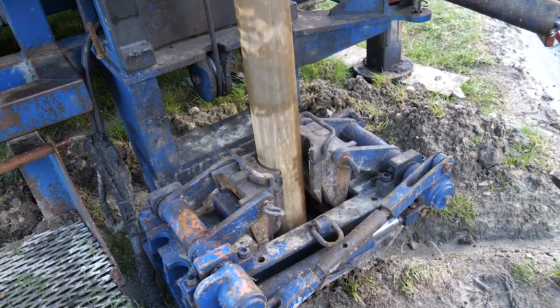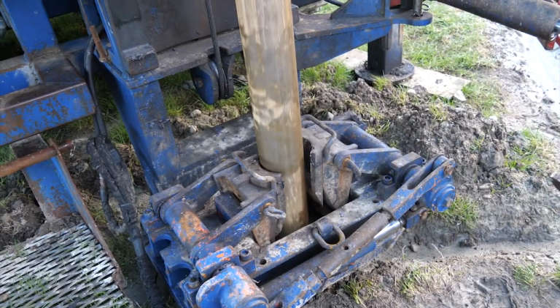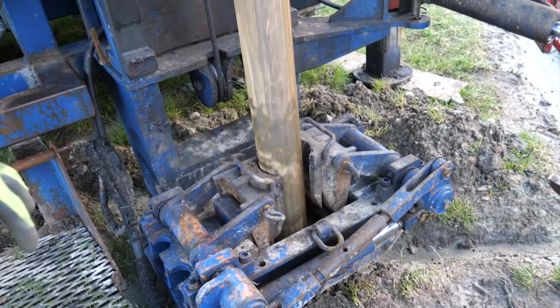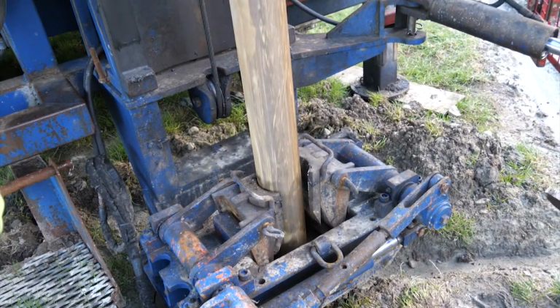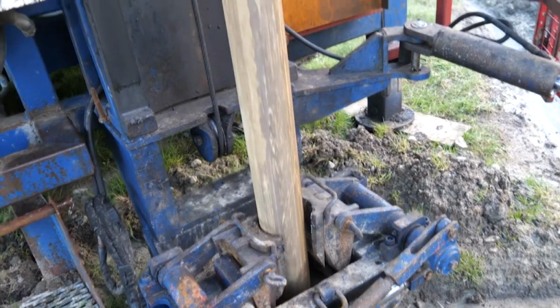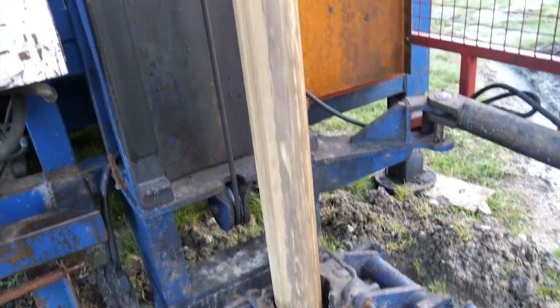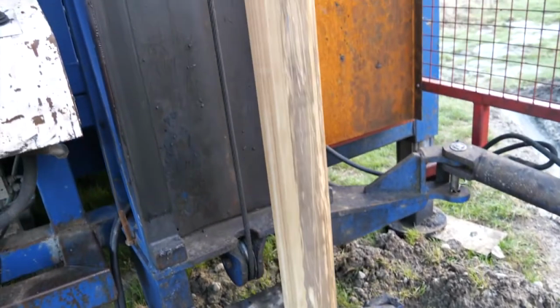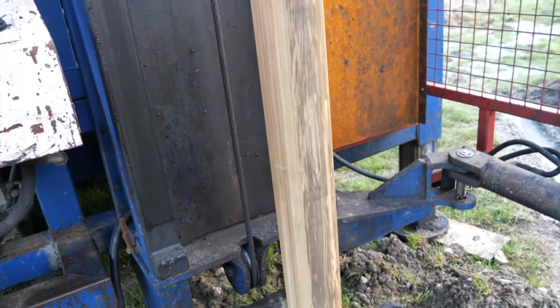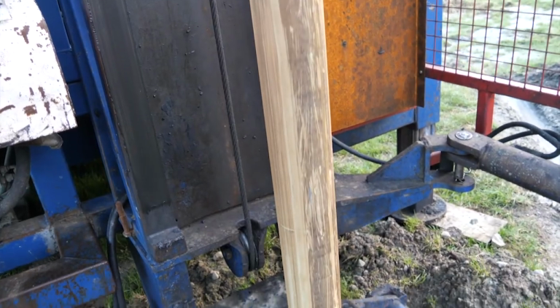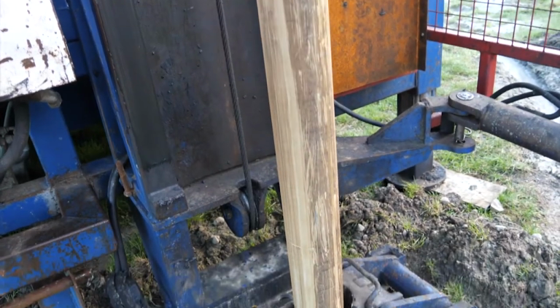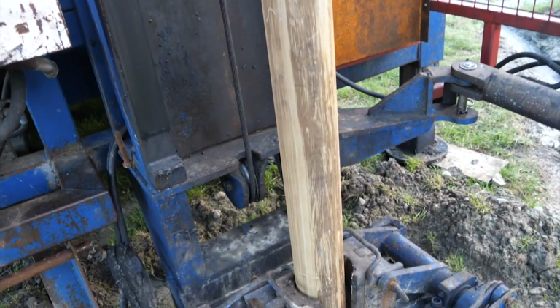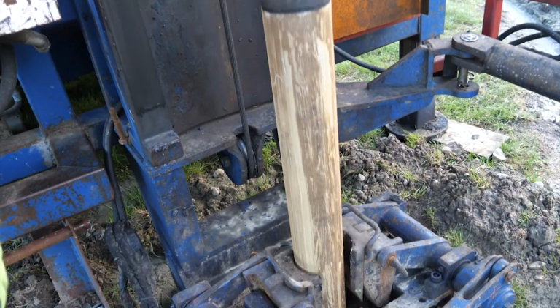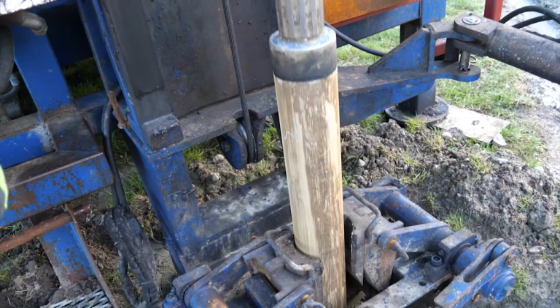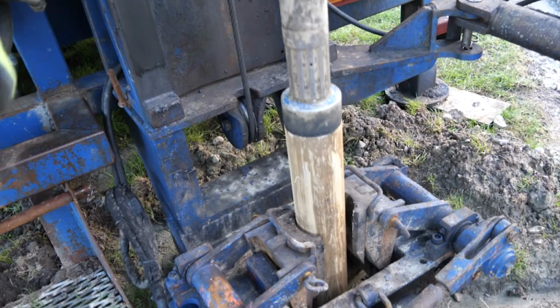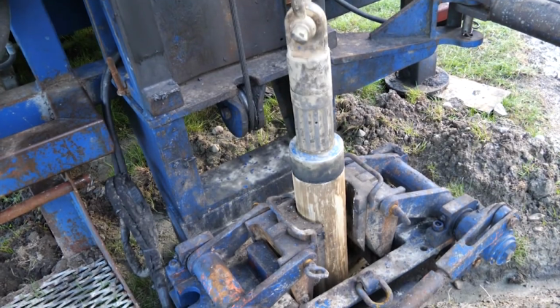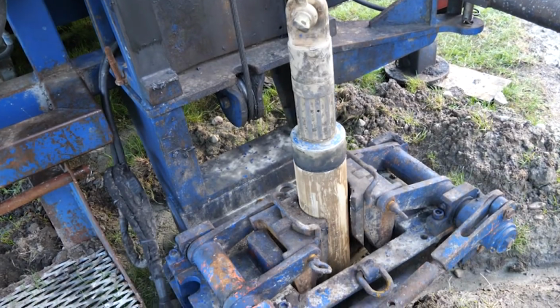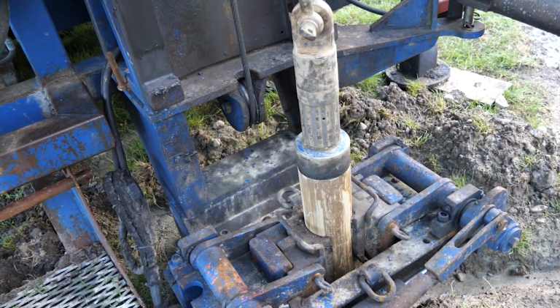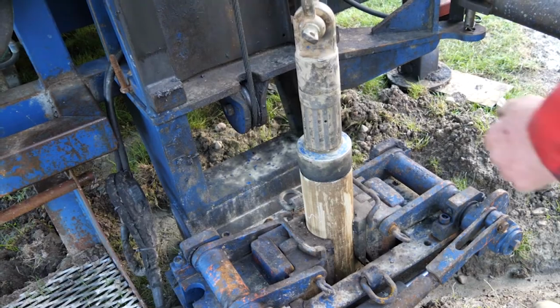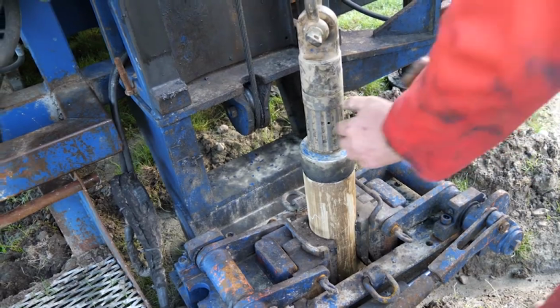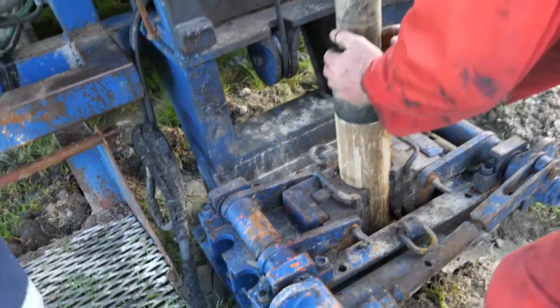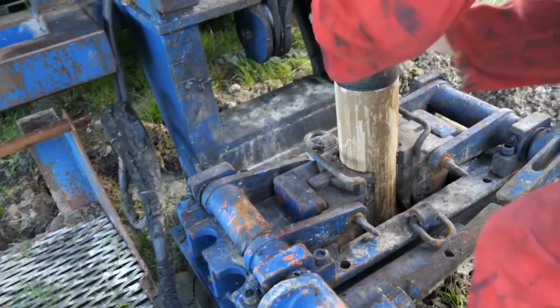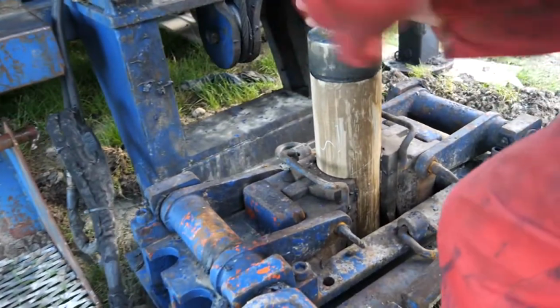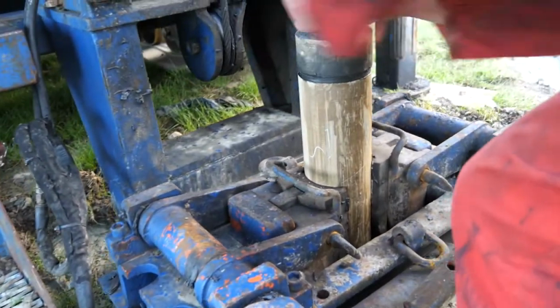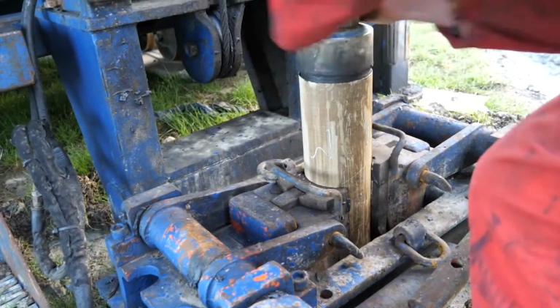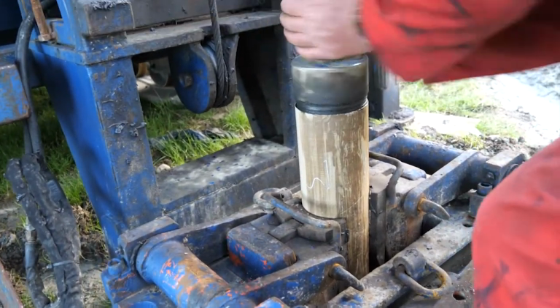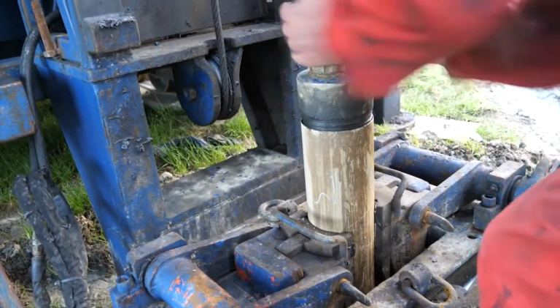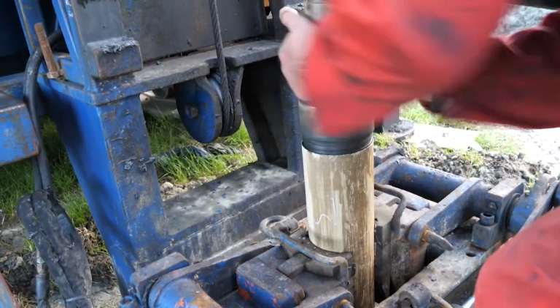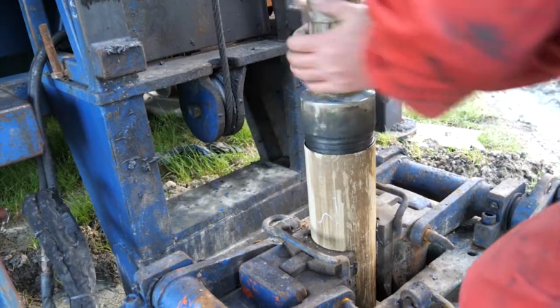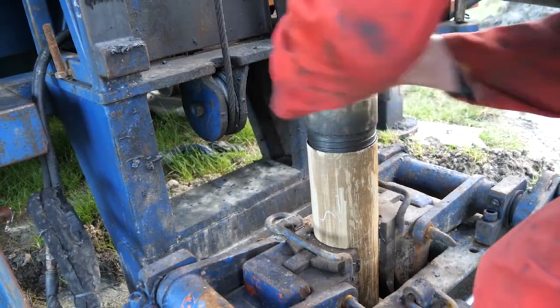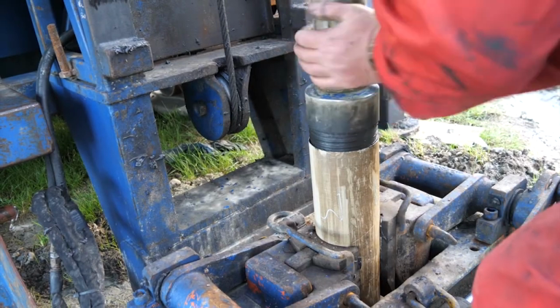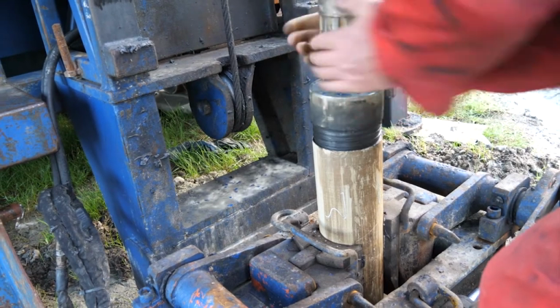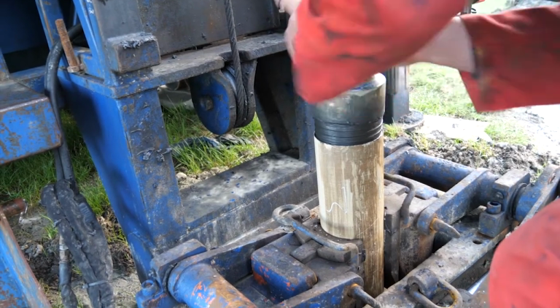We're running three-meter joints, so three-meter pipes. We're drilling in three-meter sections and drilling one to one-and-a-half meters at a time.